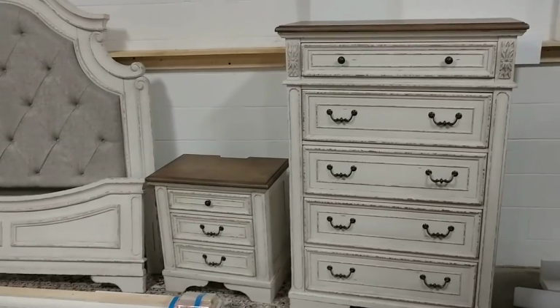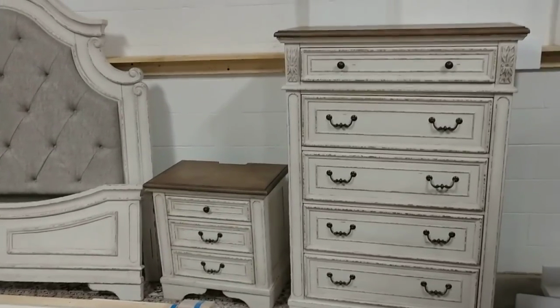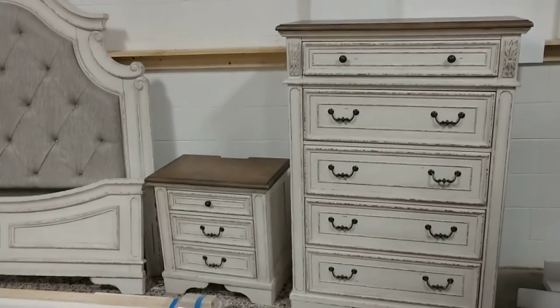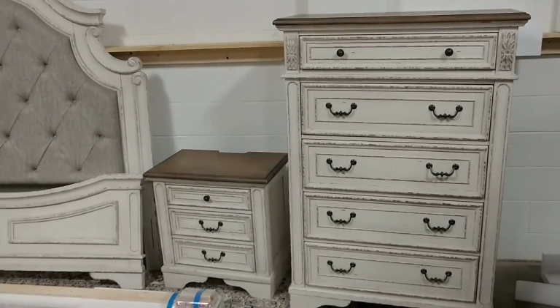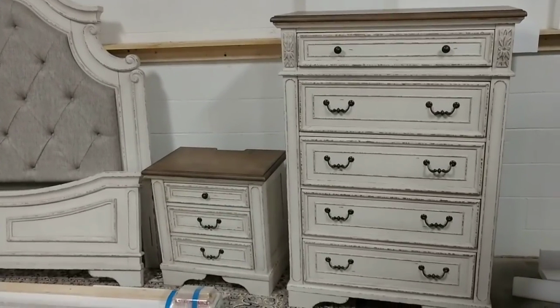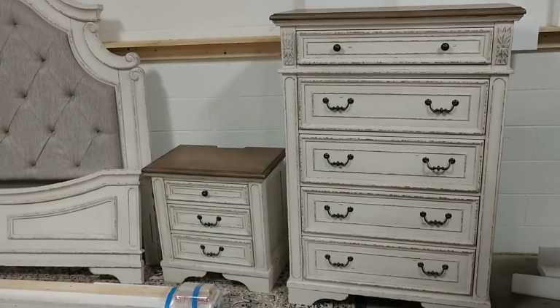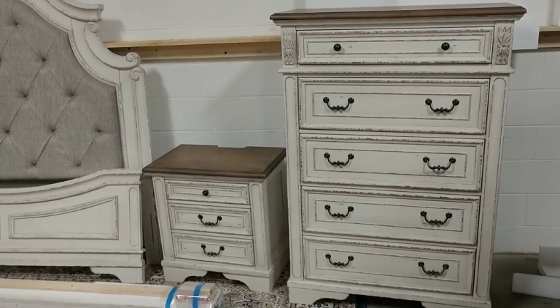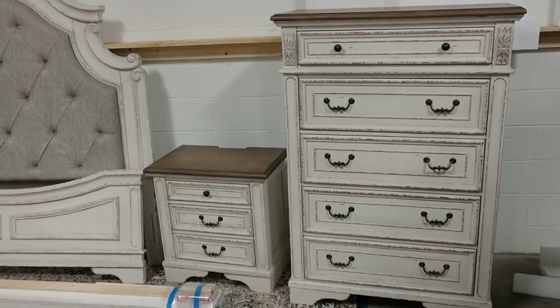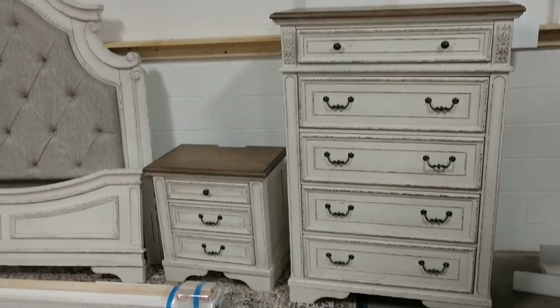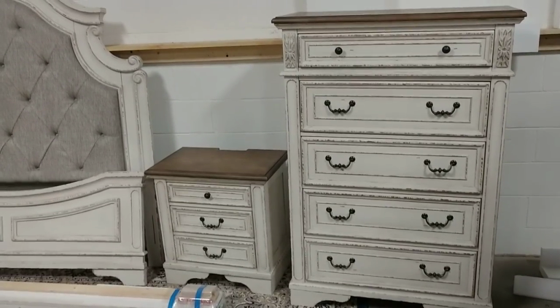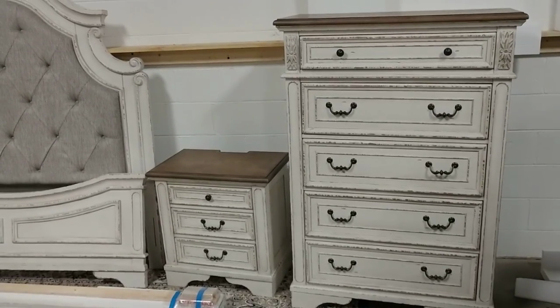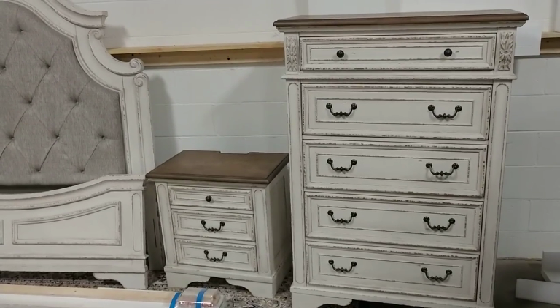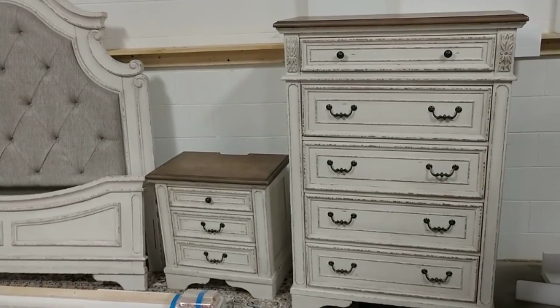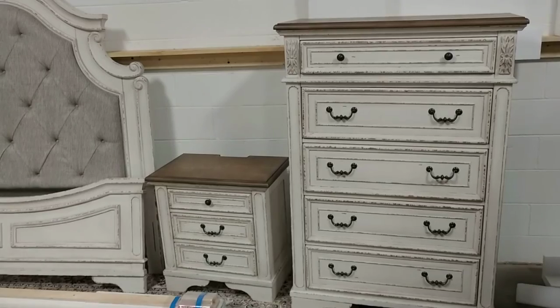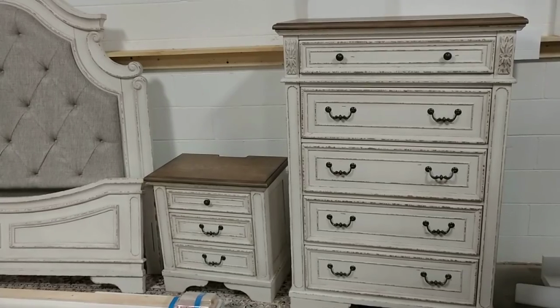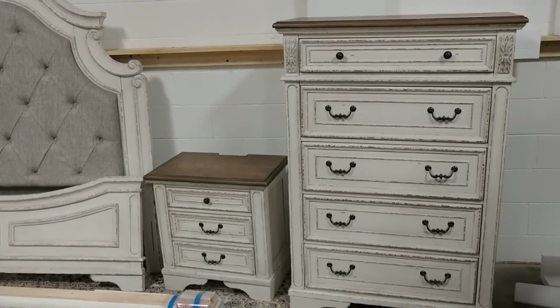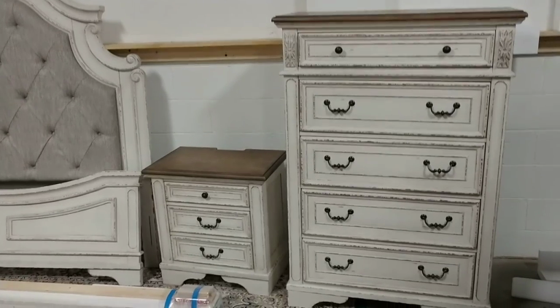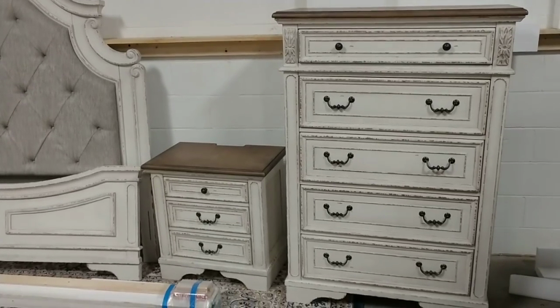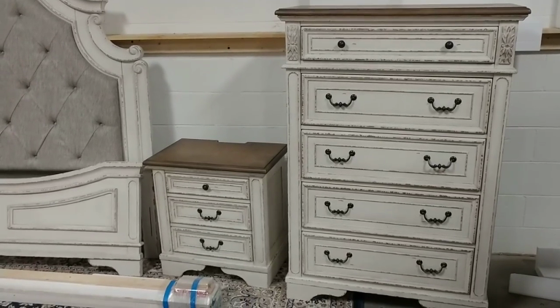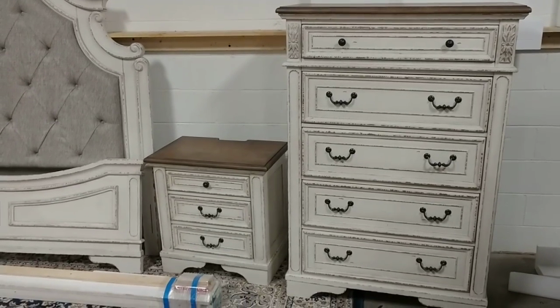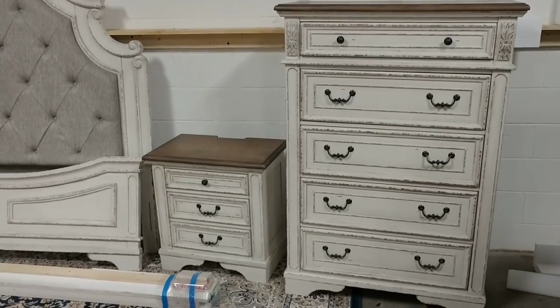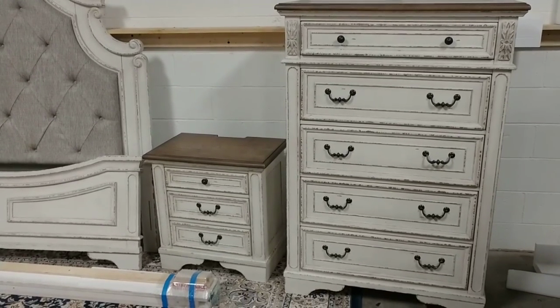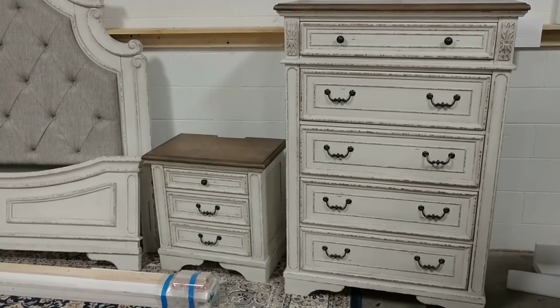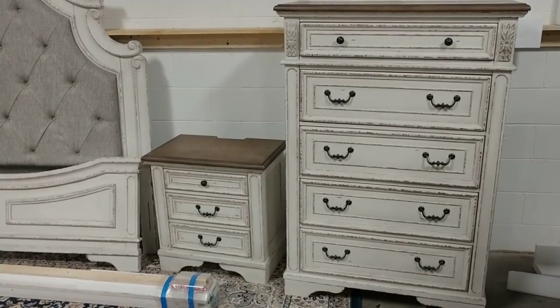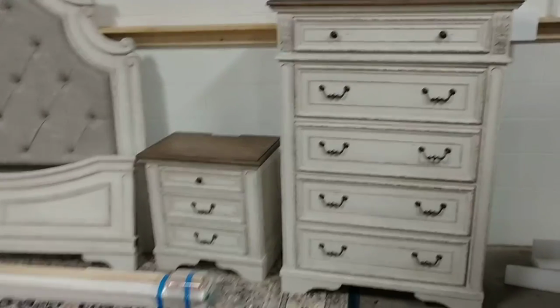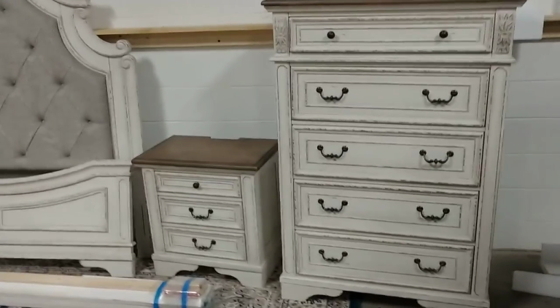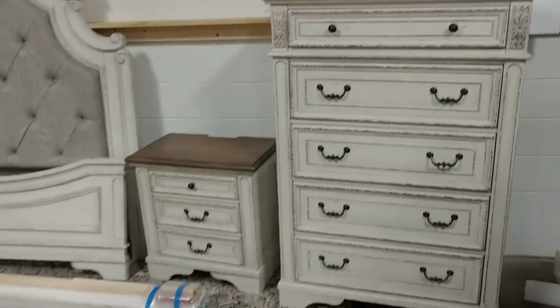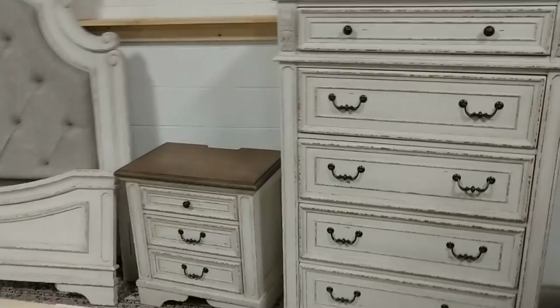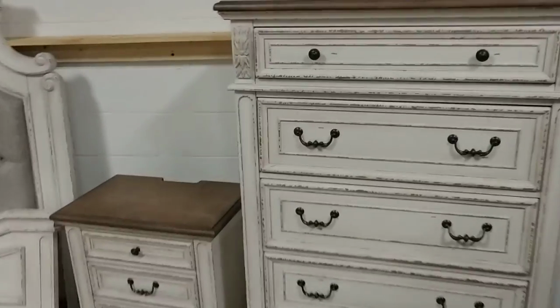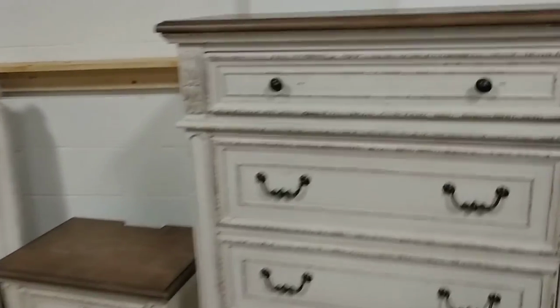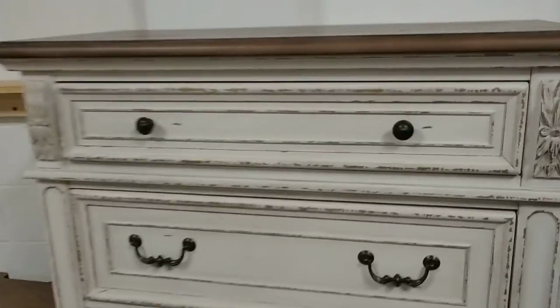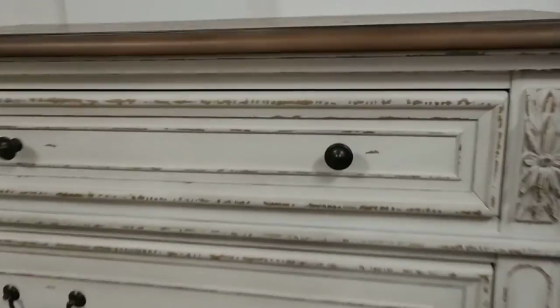It comes with a rather large chest. It's got French dovetailing in the front of the drawers, English dovetailing in the back, and they're rolled on metal glides.